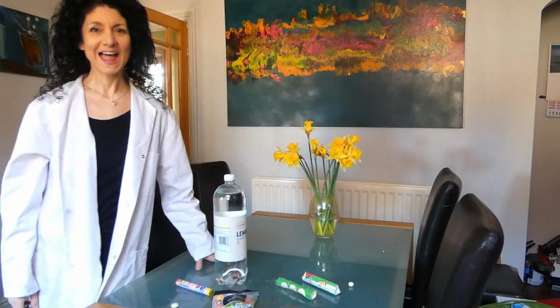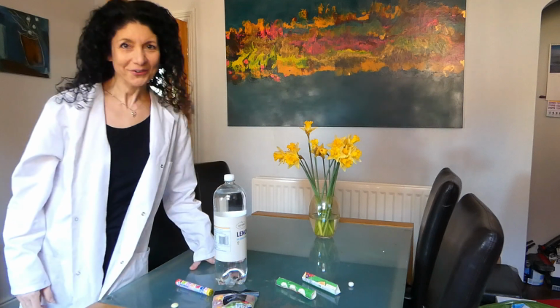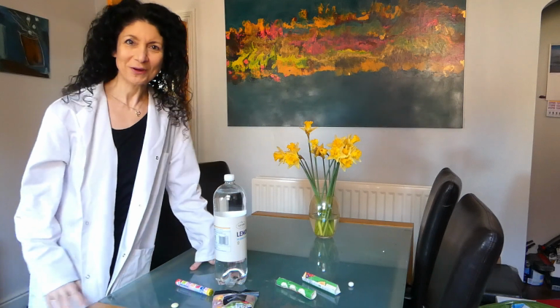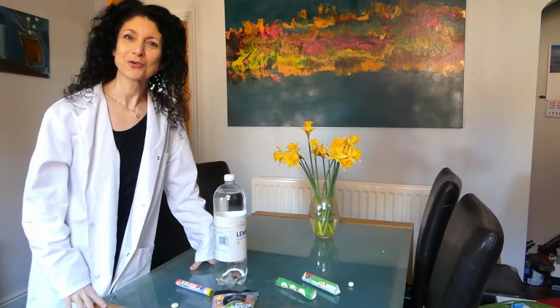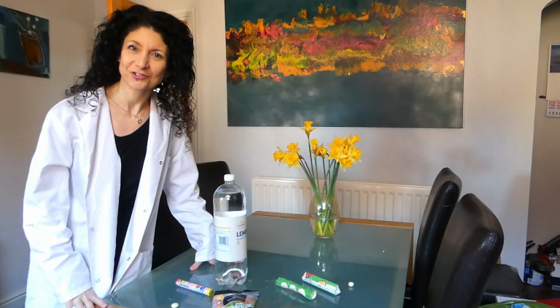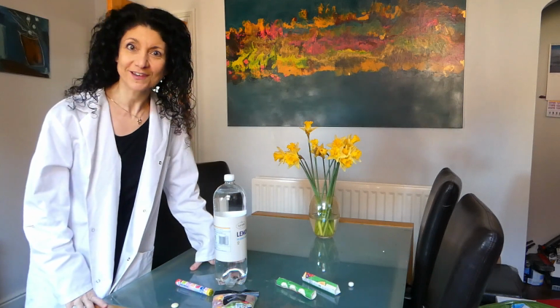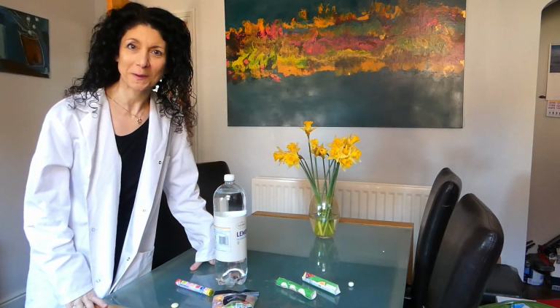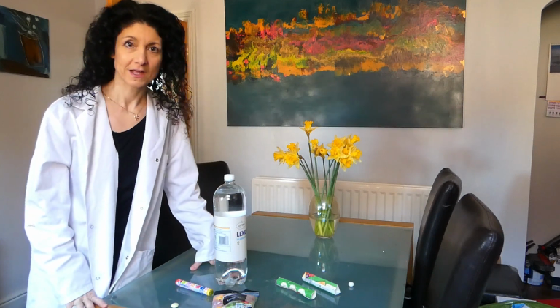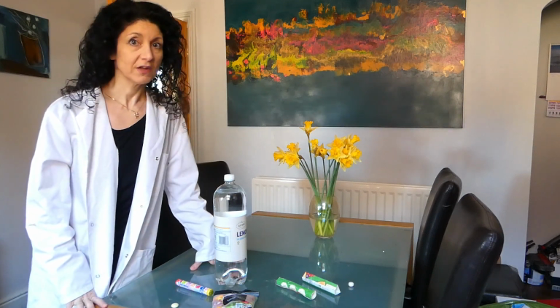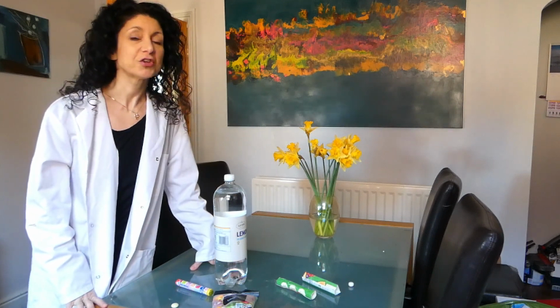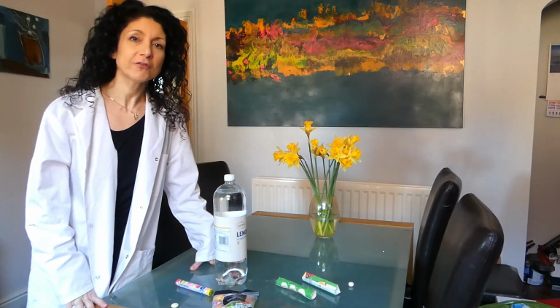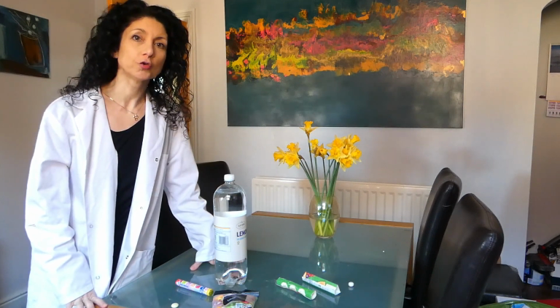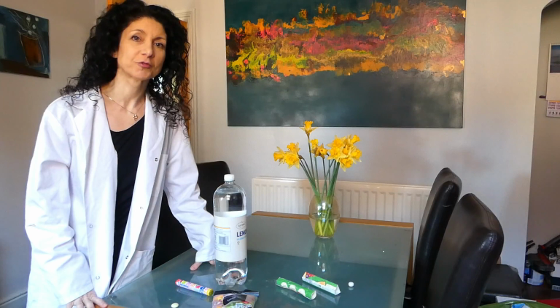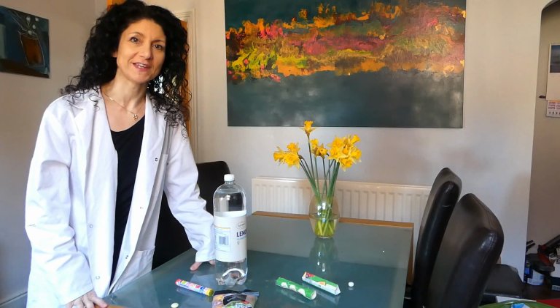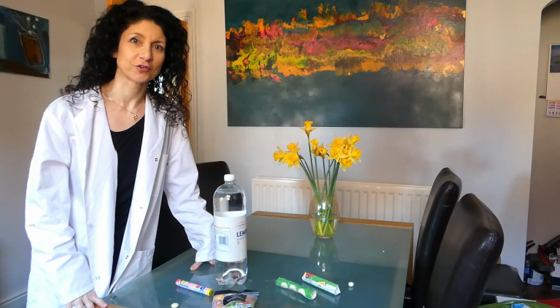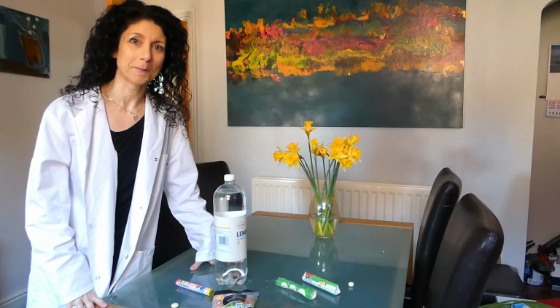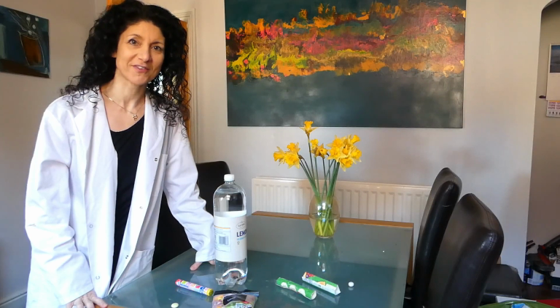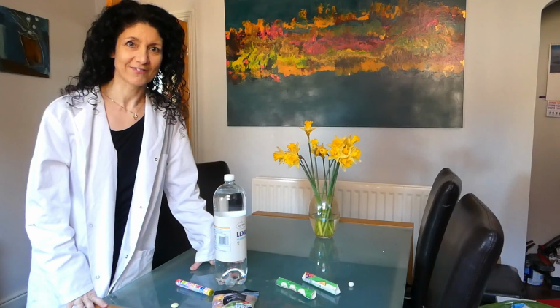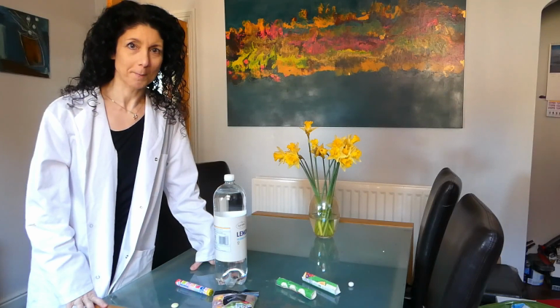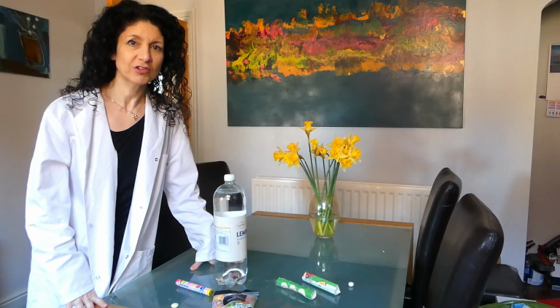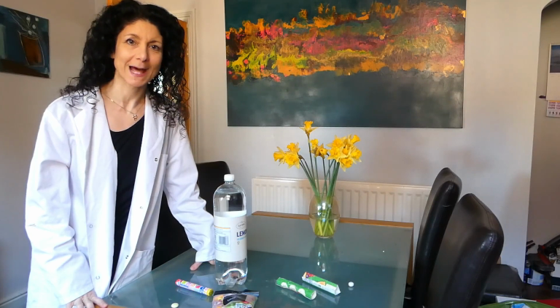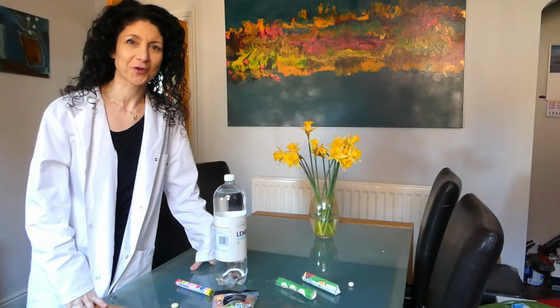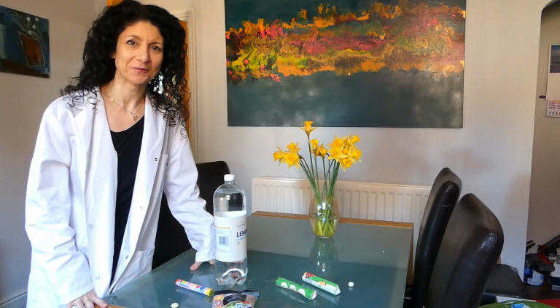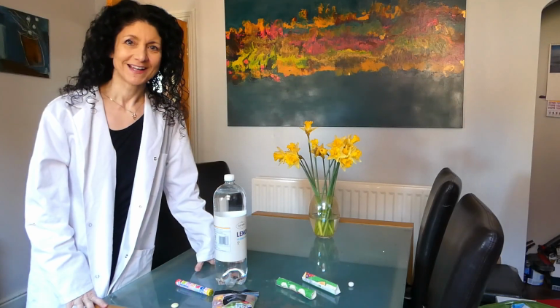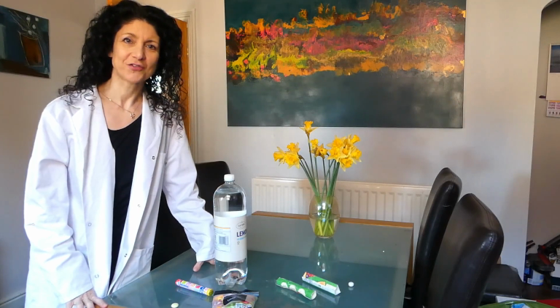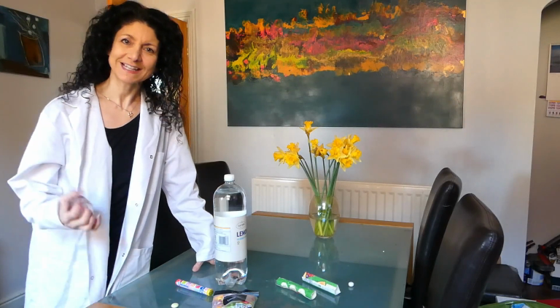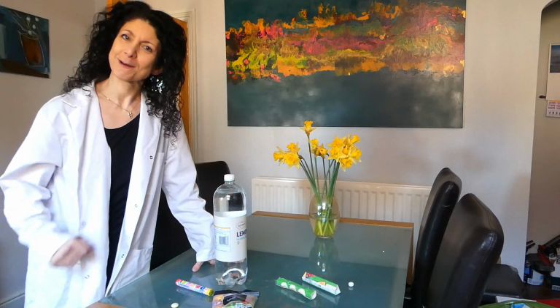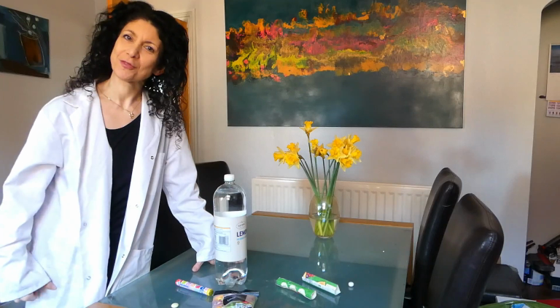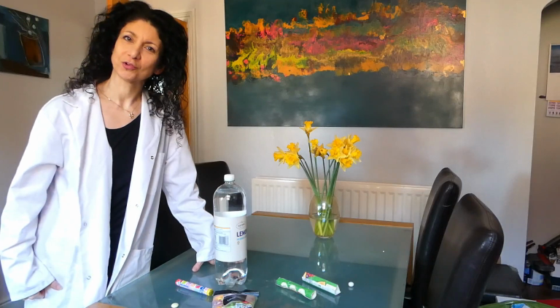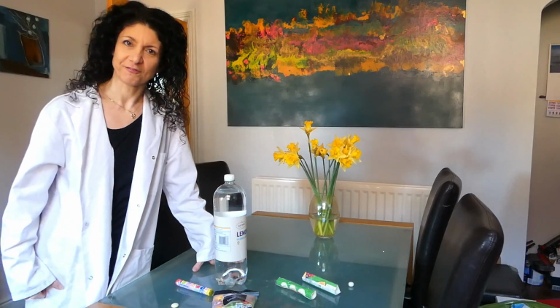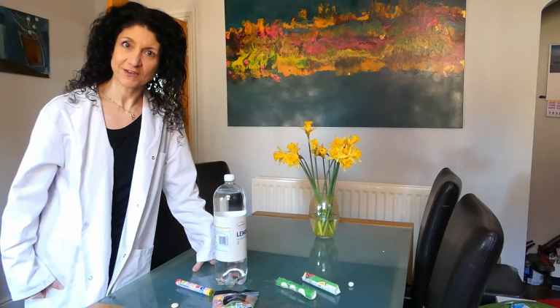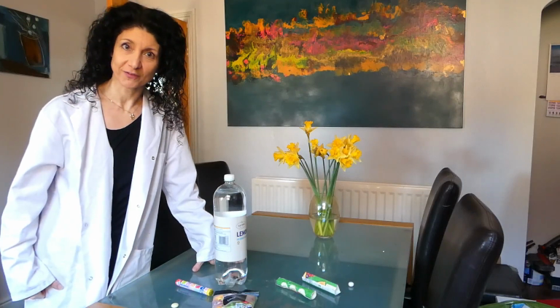Hello, welcome to National Science Week. We're going to take you out of your normal routine for a short moment and into a makeshift lab of your own. I'm going to do a little experiment with you called the Fizzy Fountain.